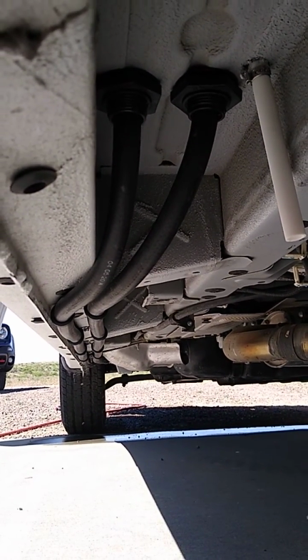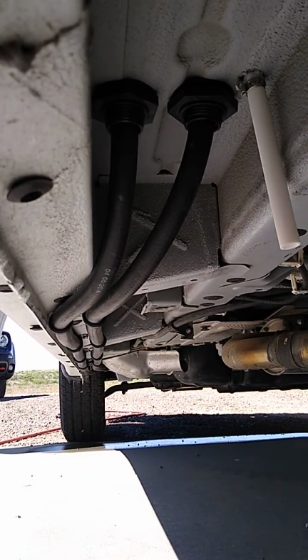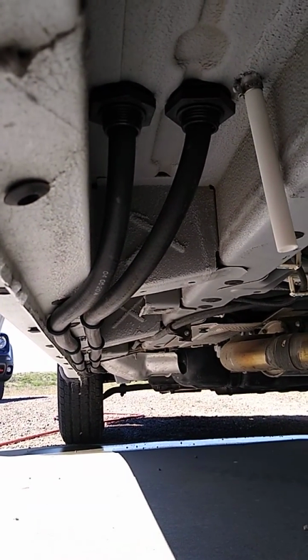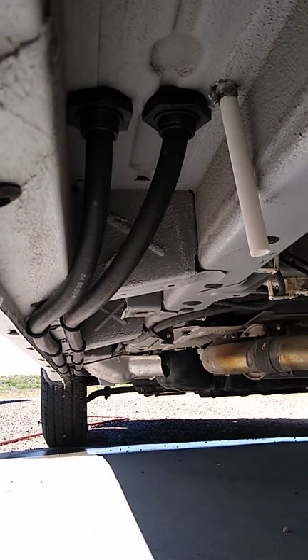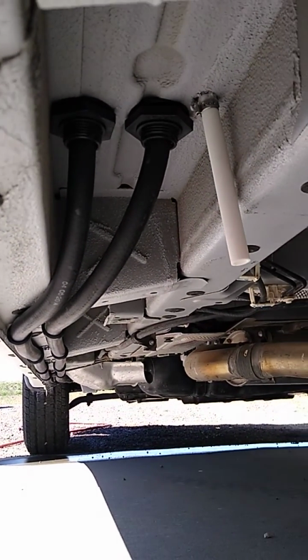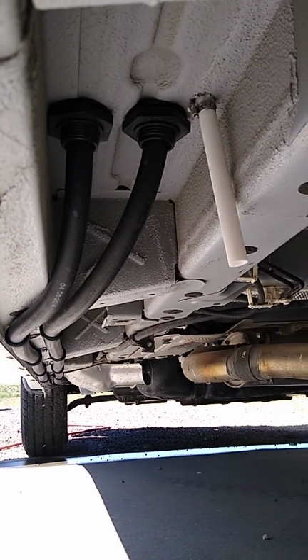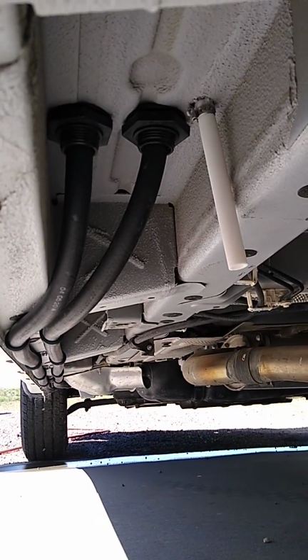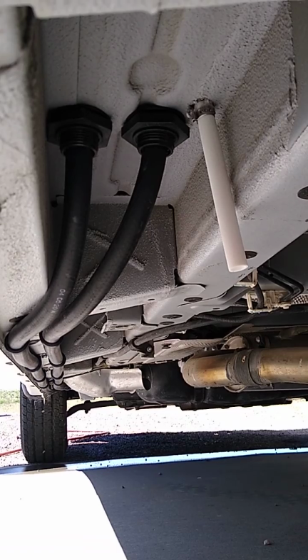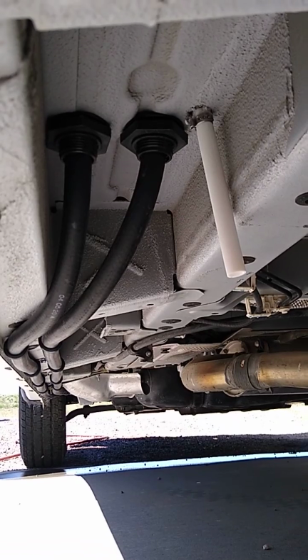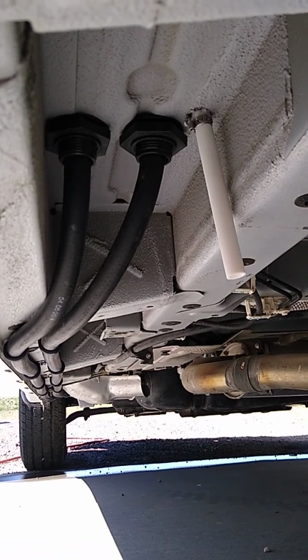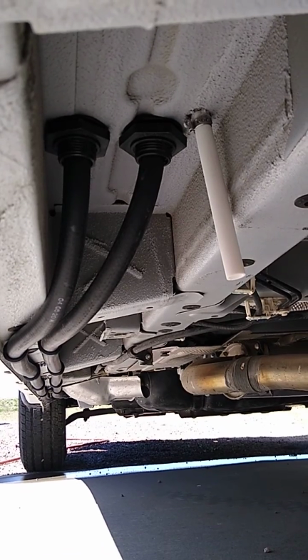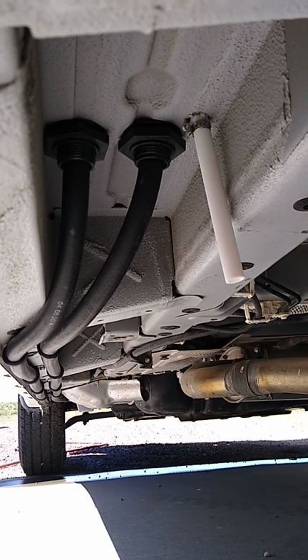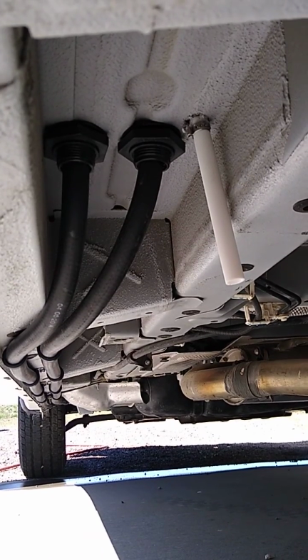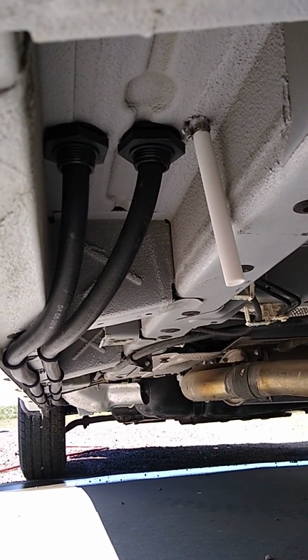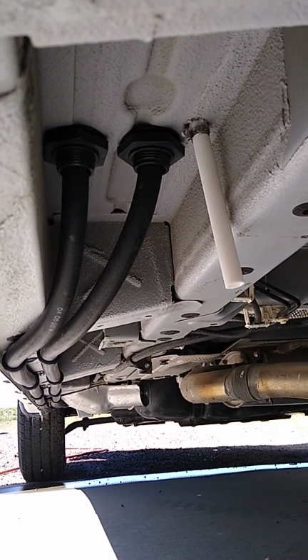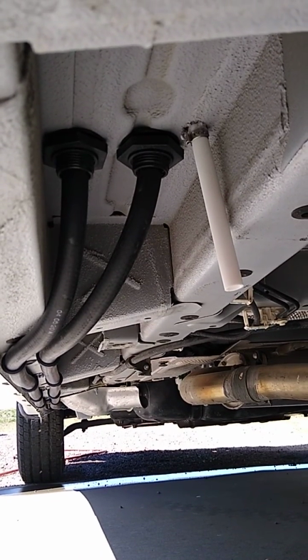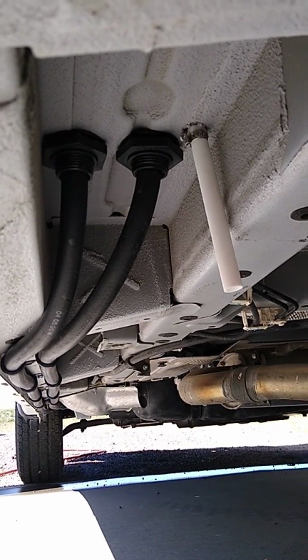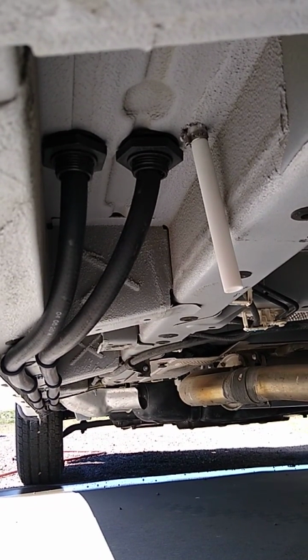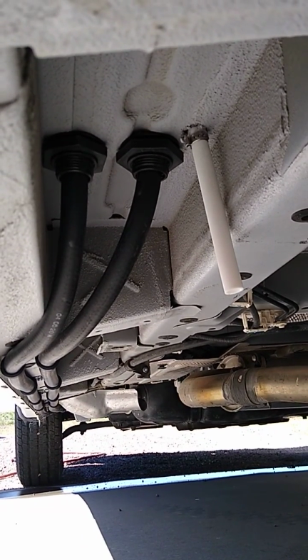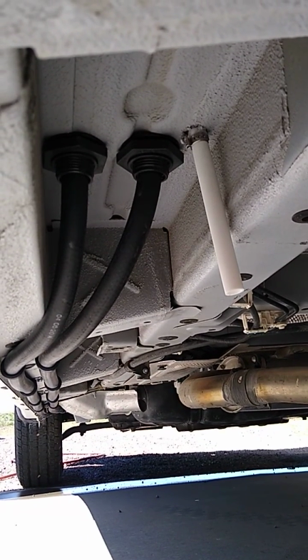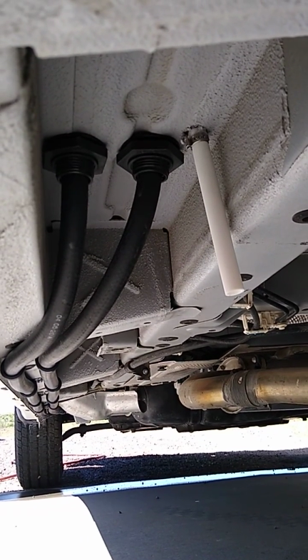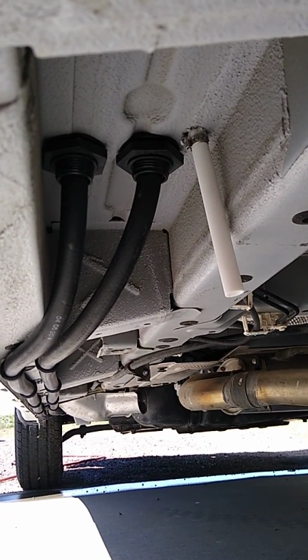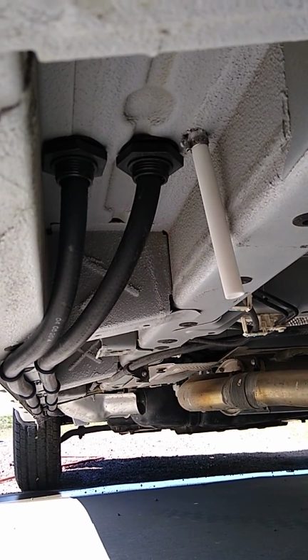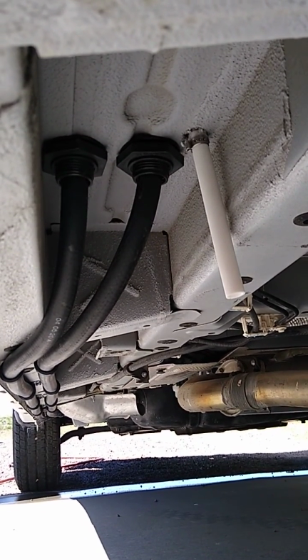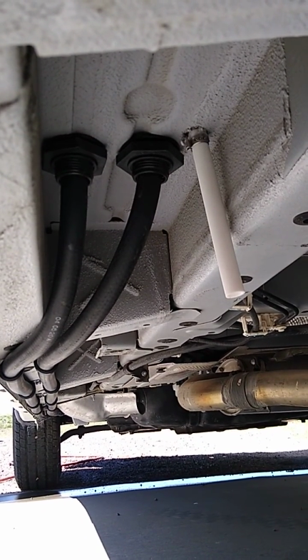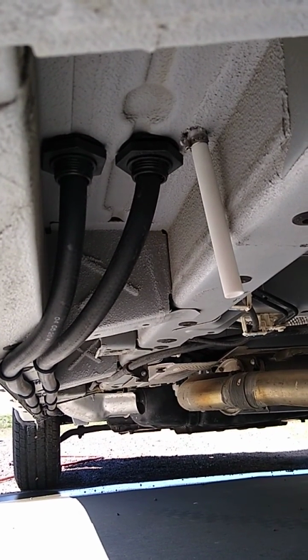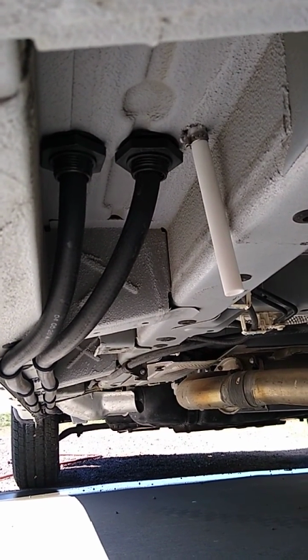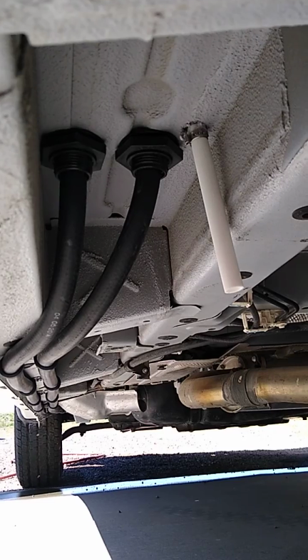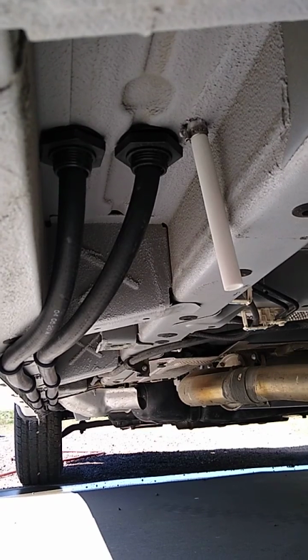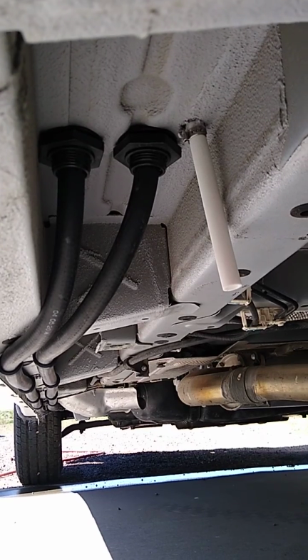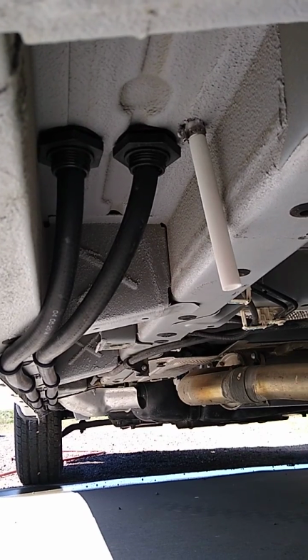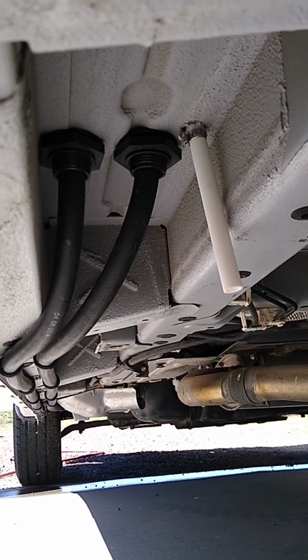This is the drain for the hot water heater system. It's also a low point, so it'll drain the water out of everything, at least on this side of the van.